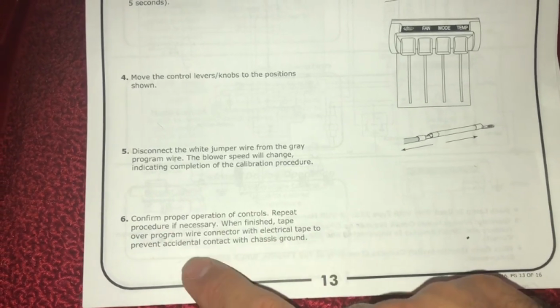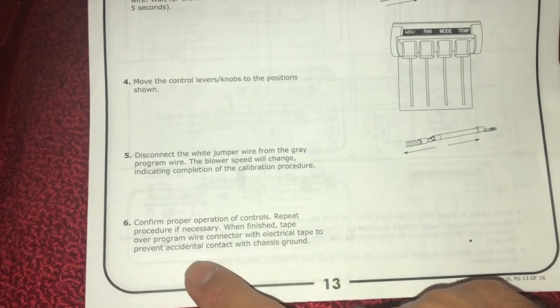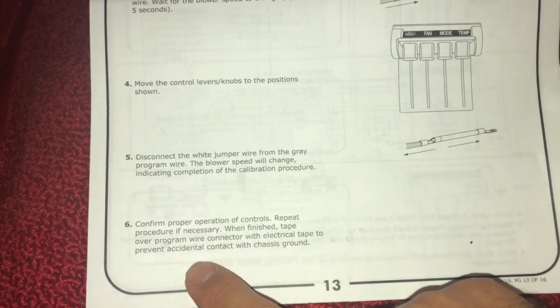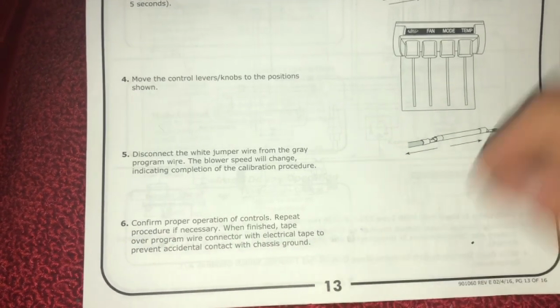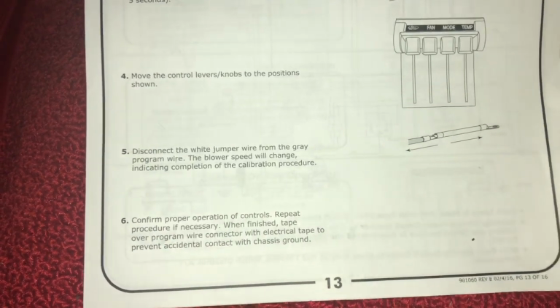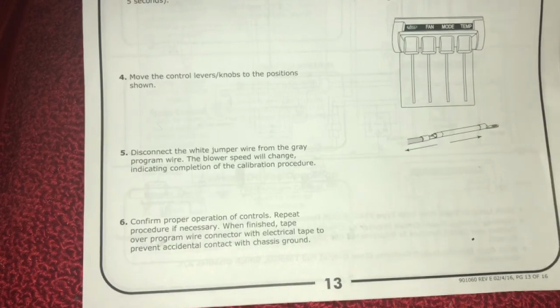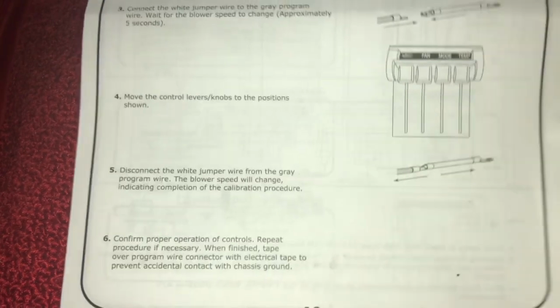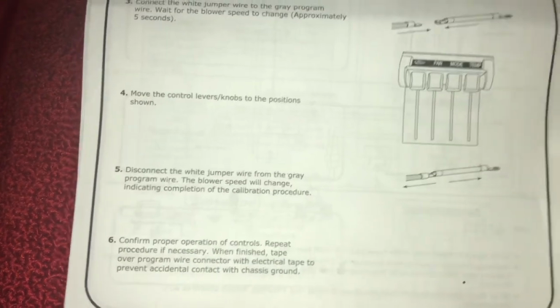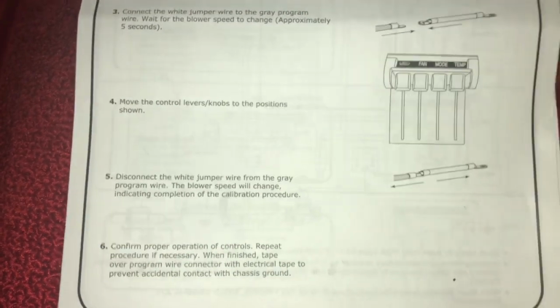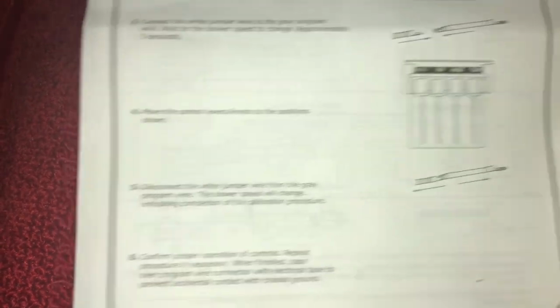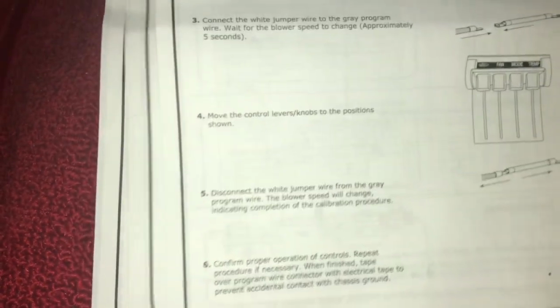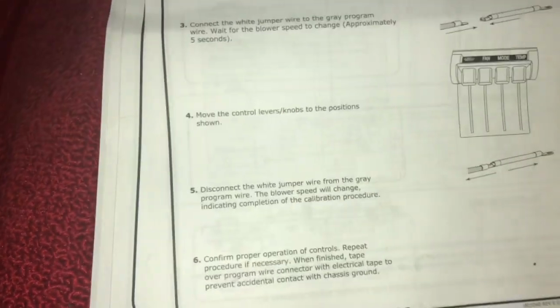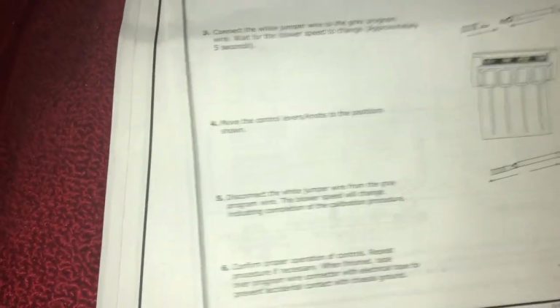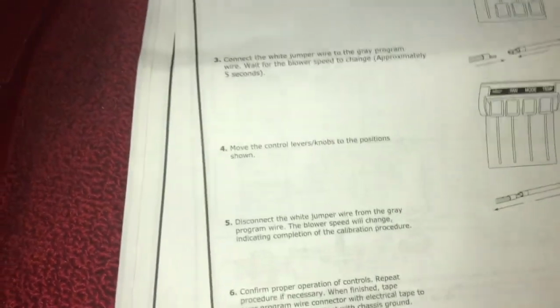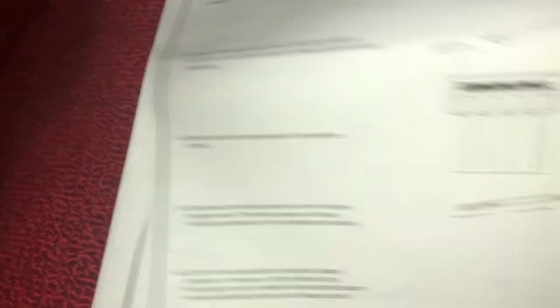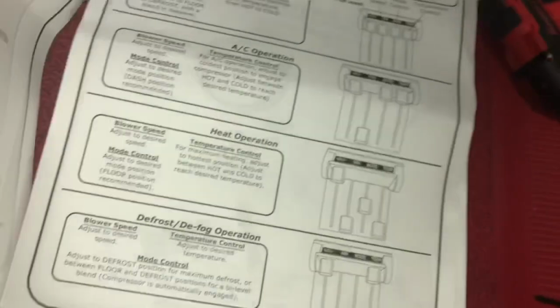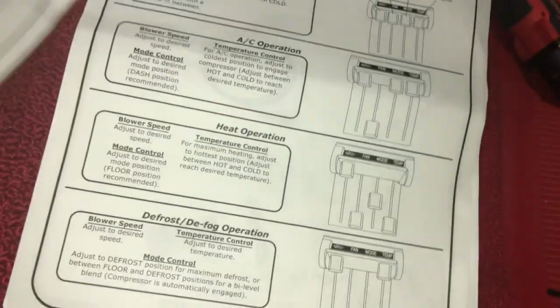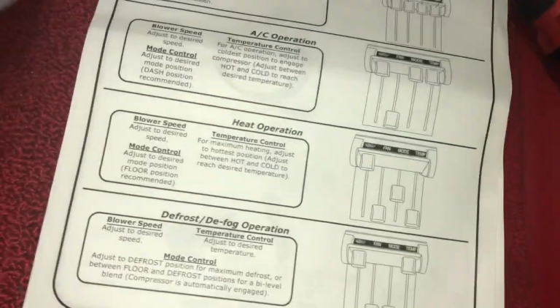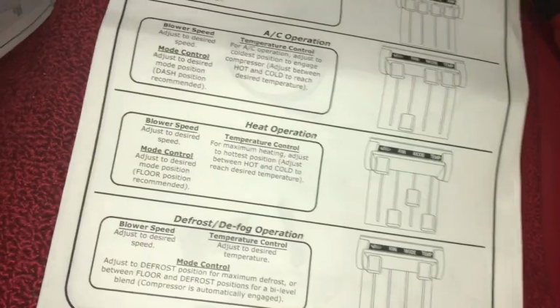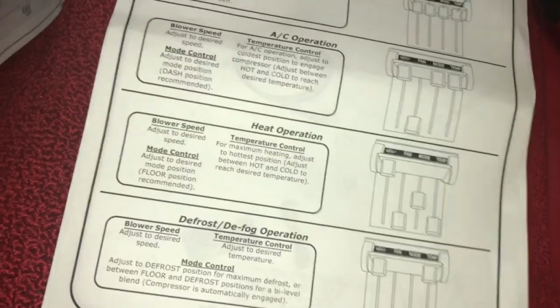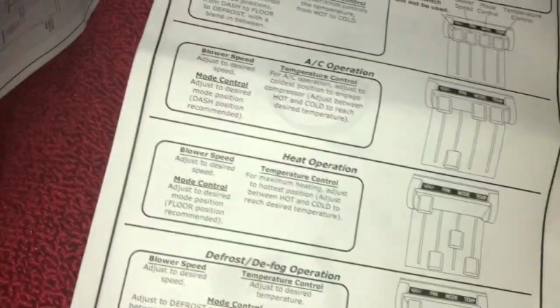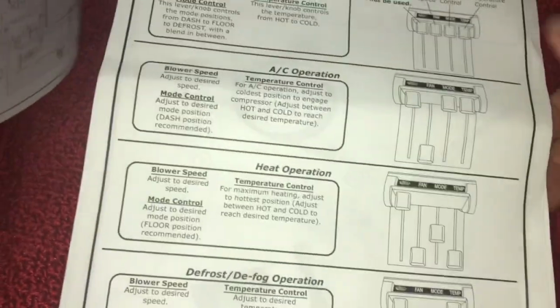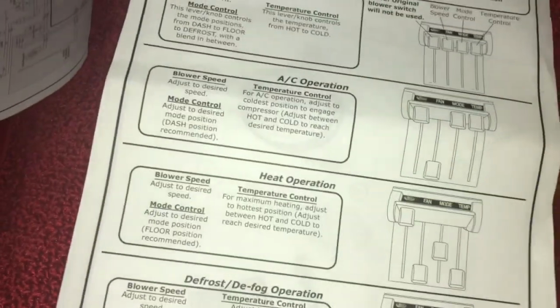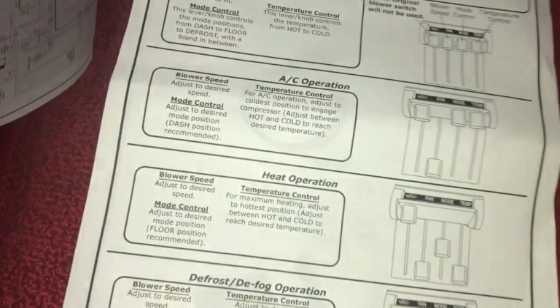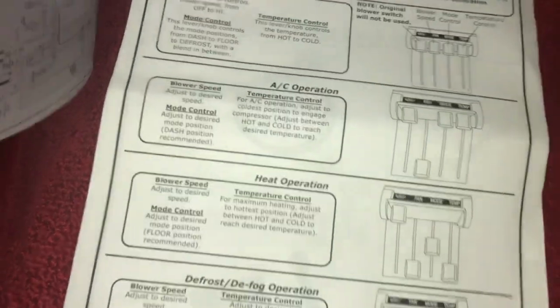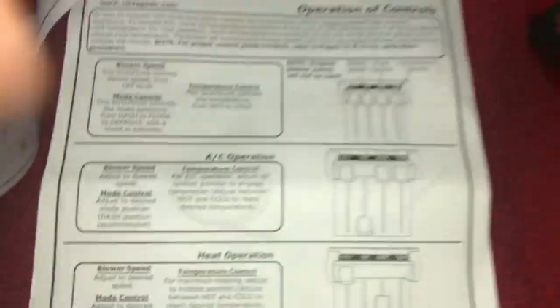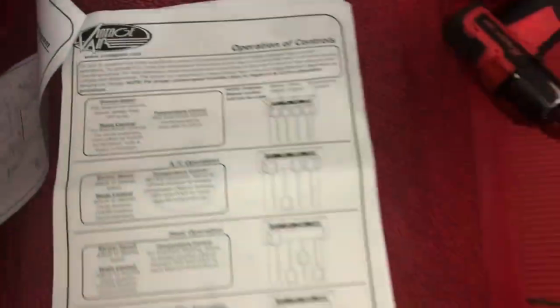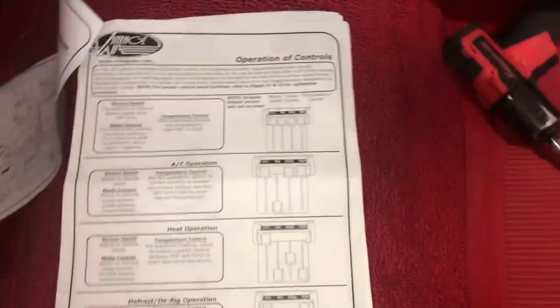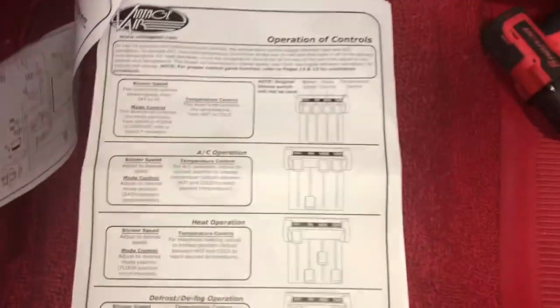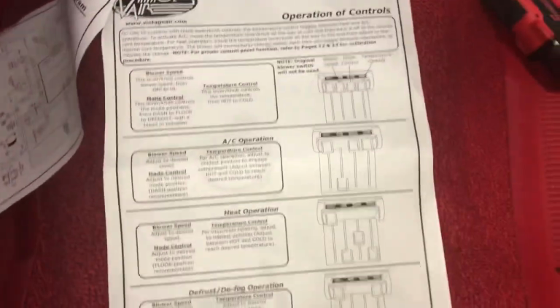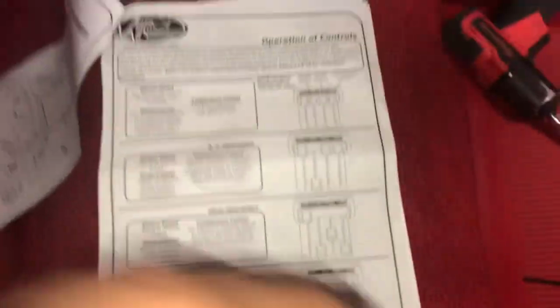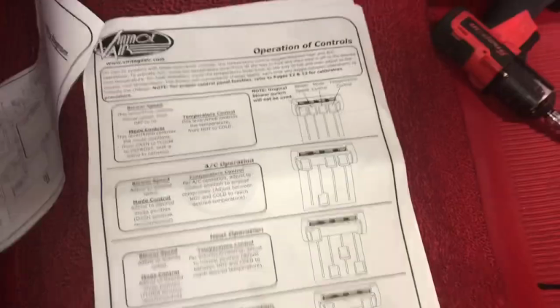It says confirm the proper operation of controls, repeat procedure if necessary. When finished, tape over the program wire connector with electrical tape to prevent accidental contact with the ground. So according to this, this stuff should work.